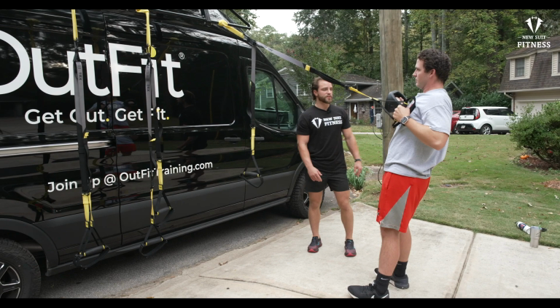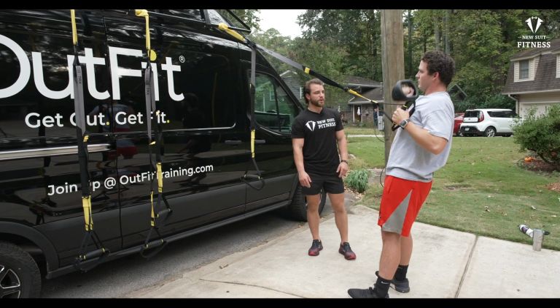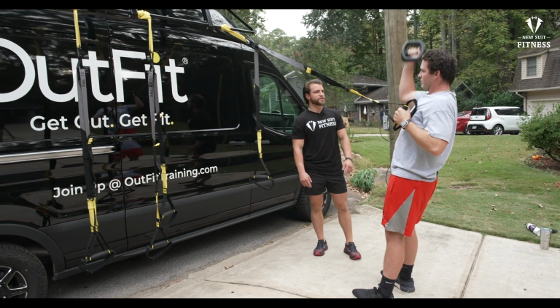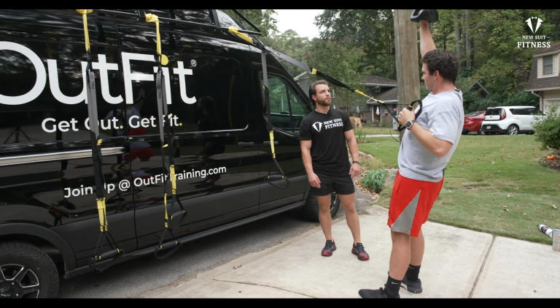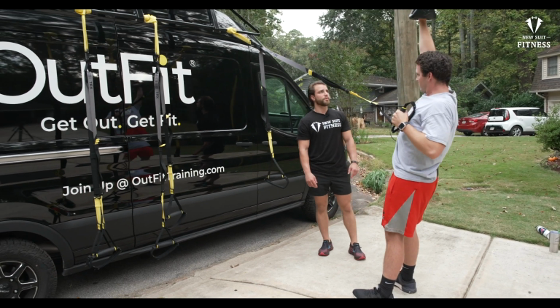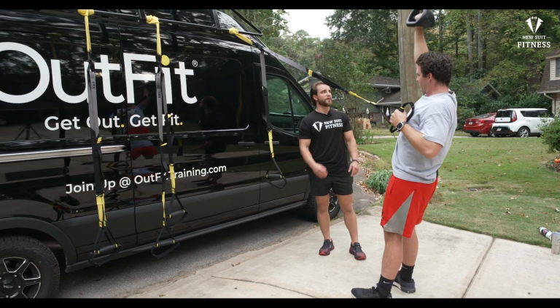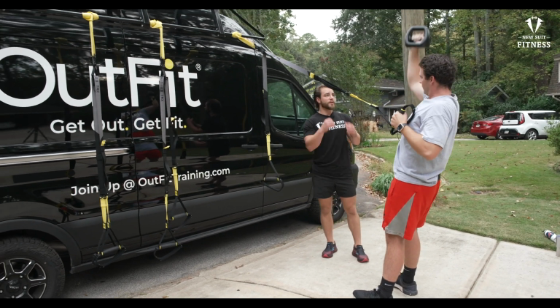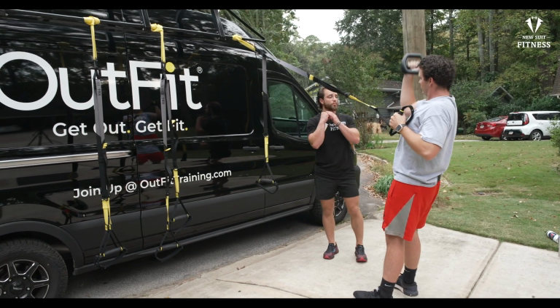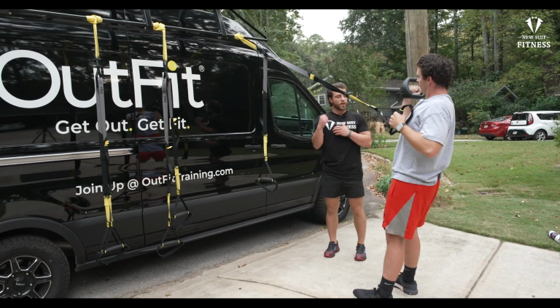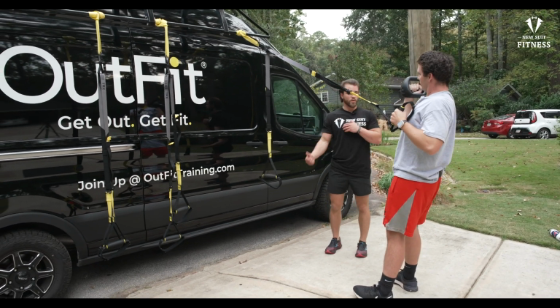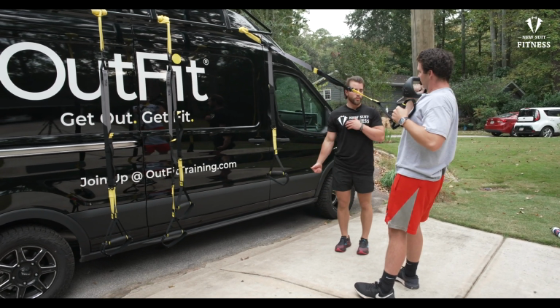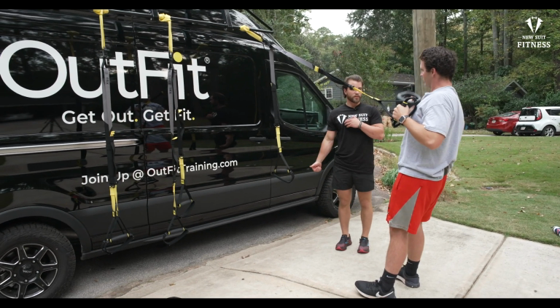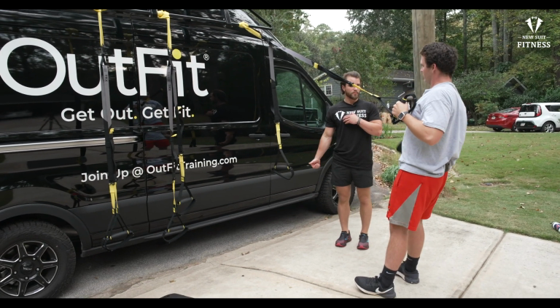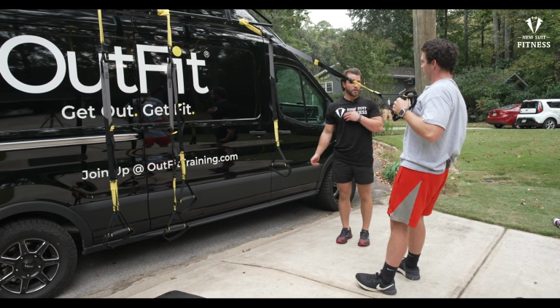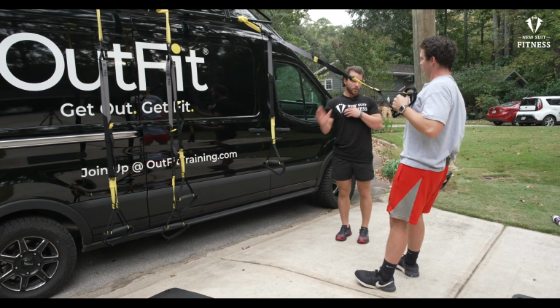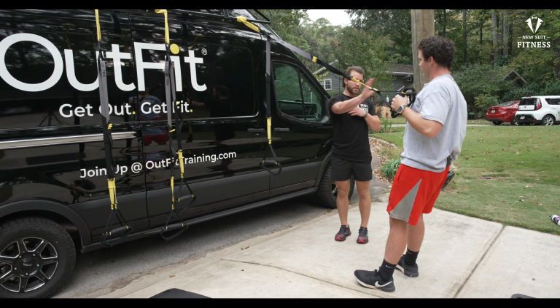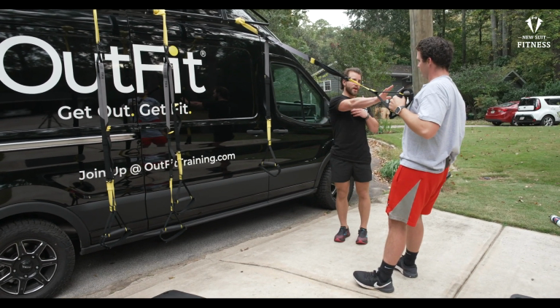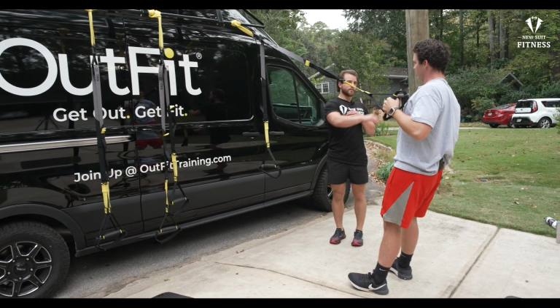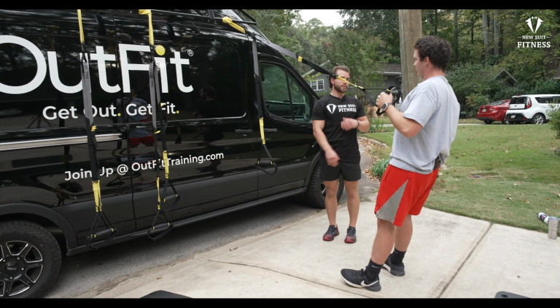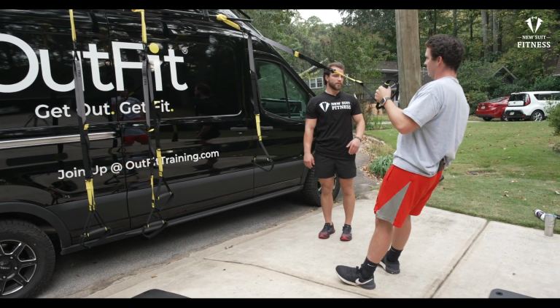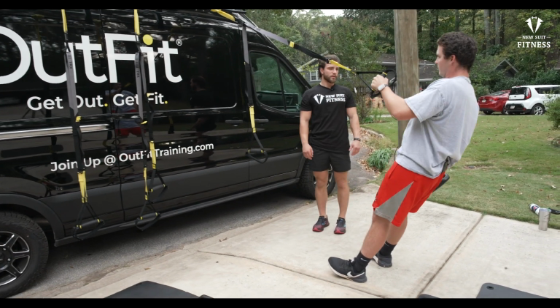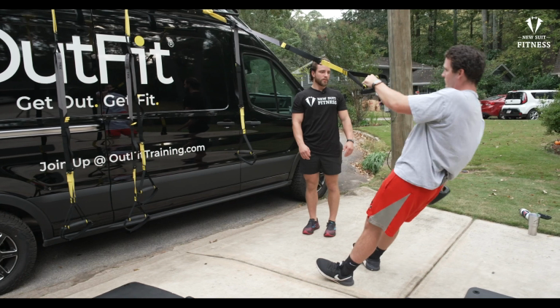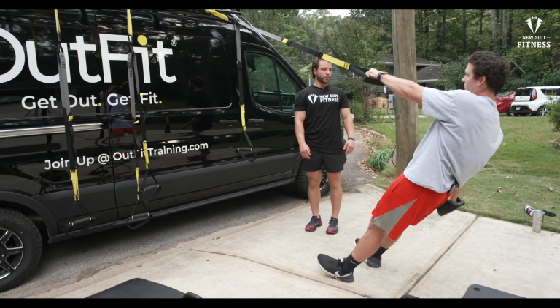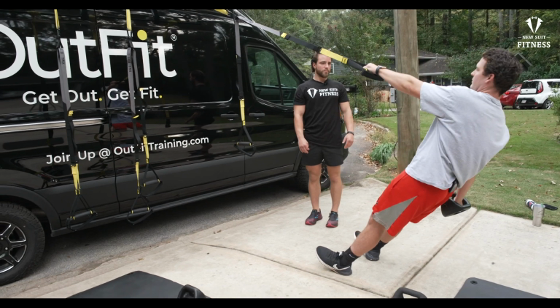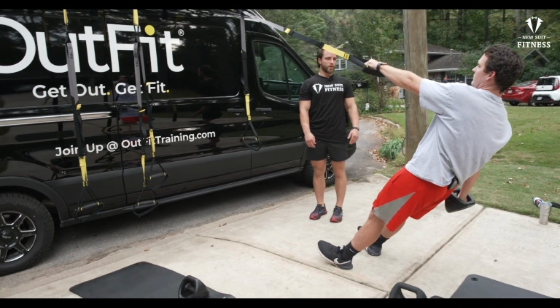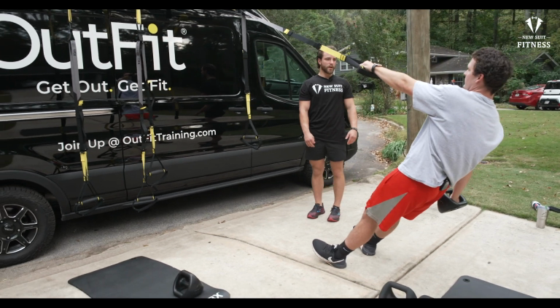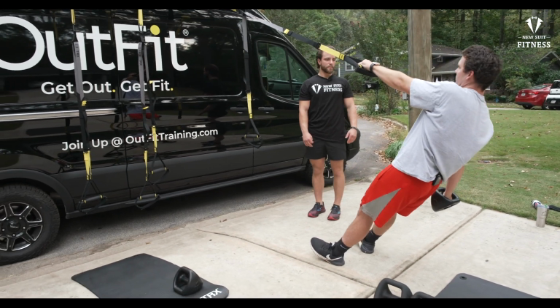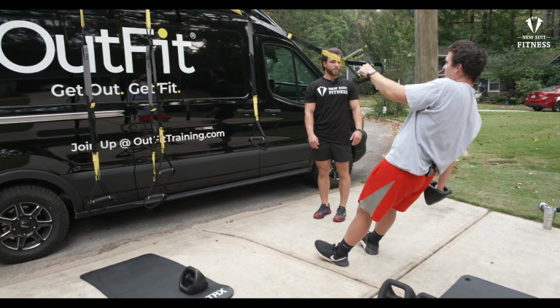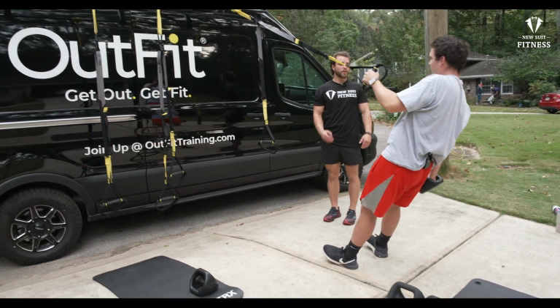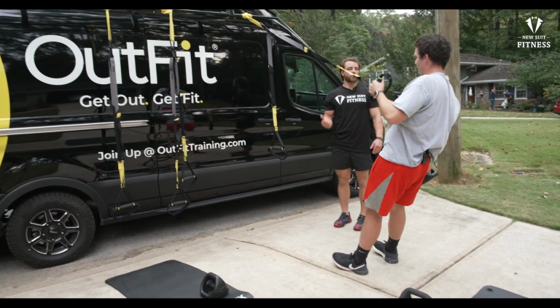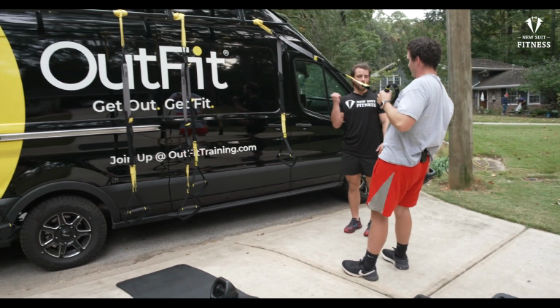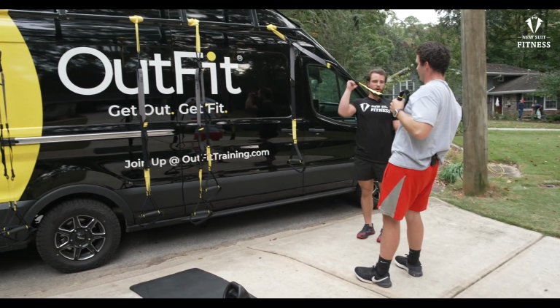So let's try this. Come all the way down. Now bring that back down. Lean back. Come back up. Curl press.